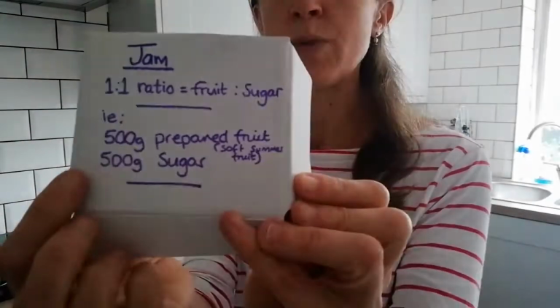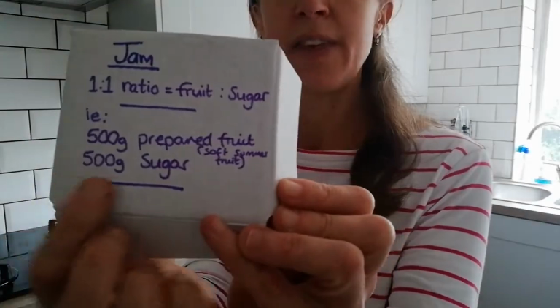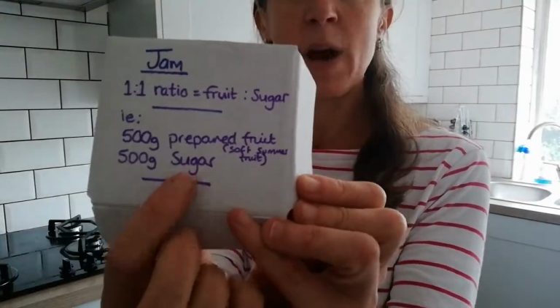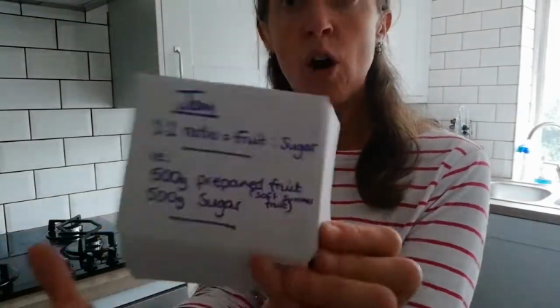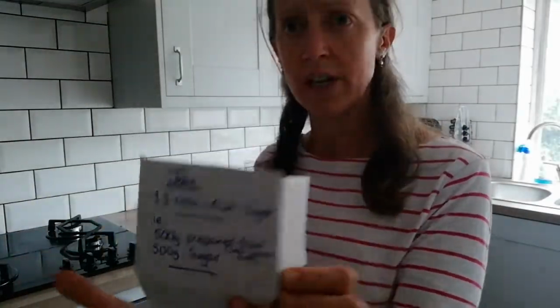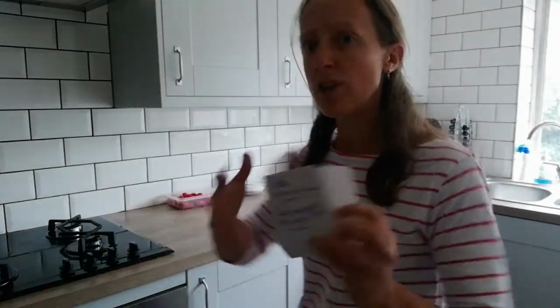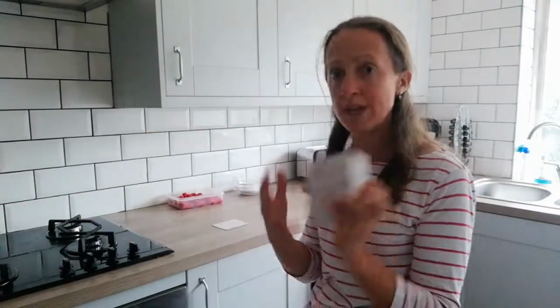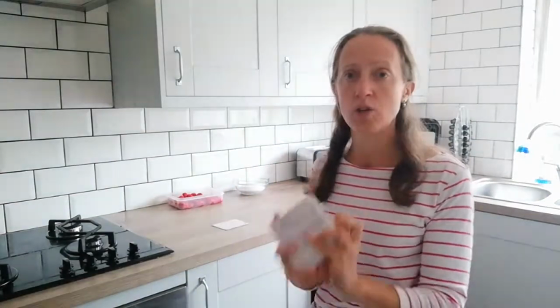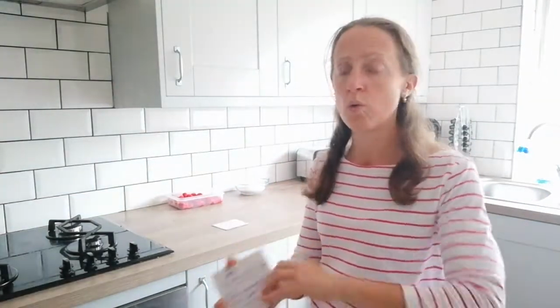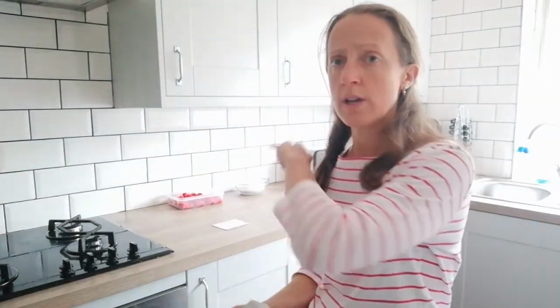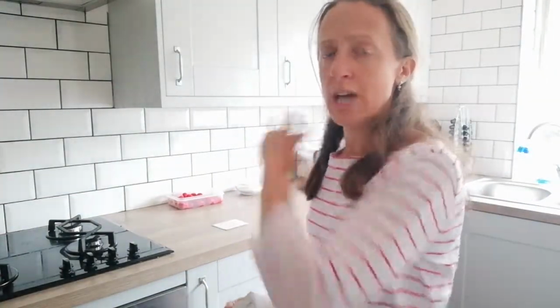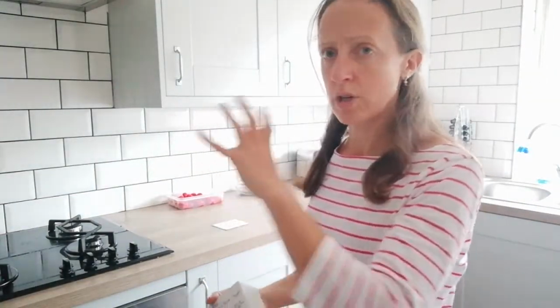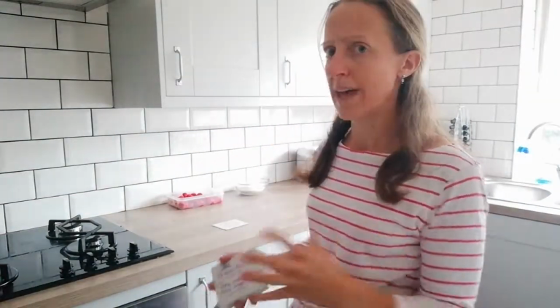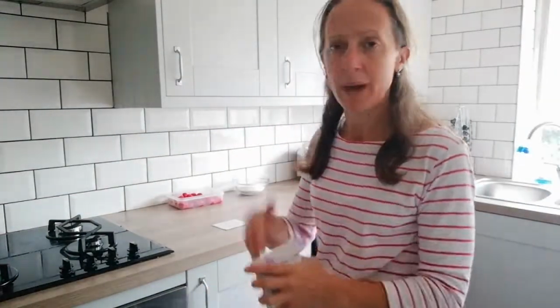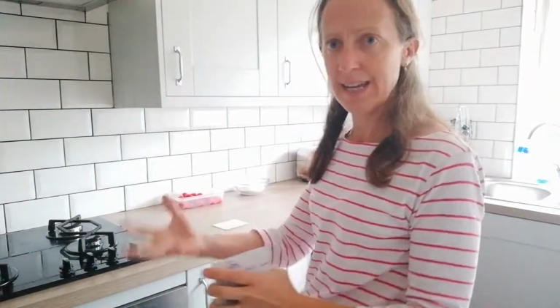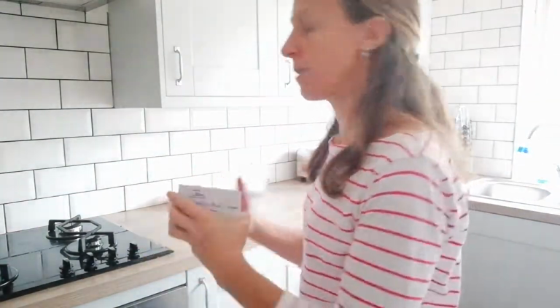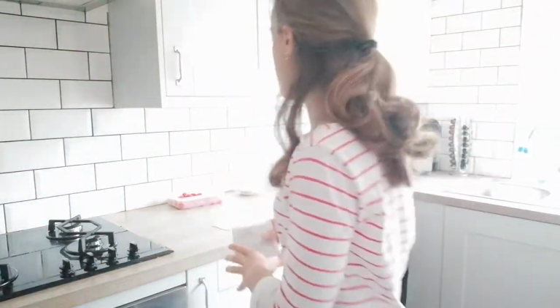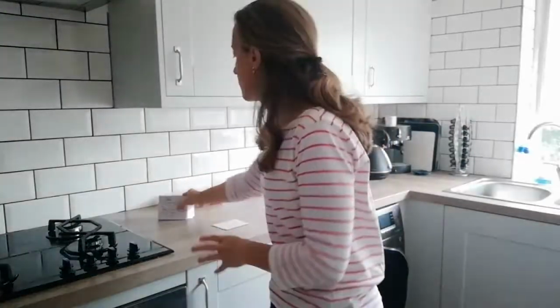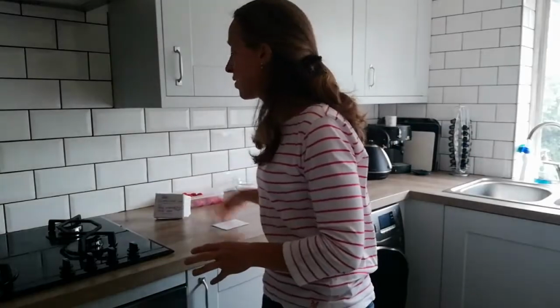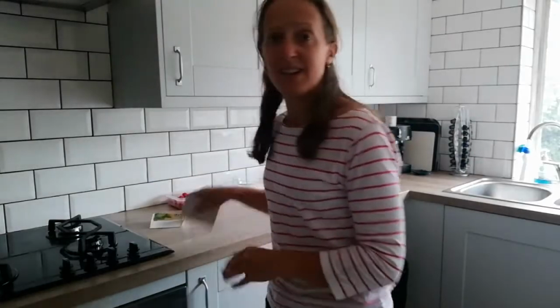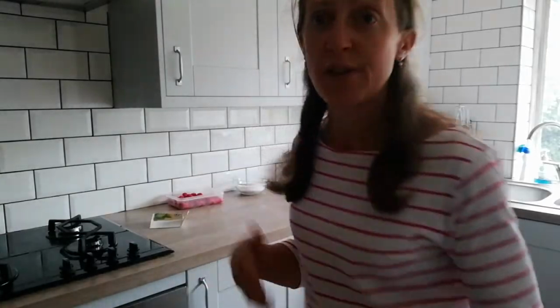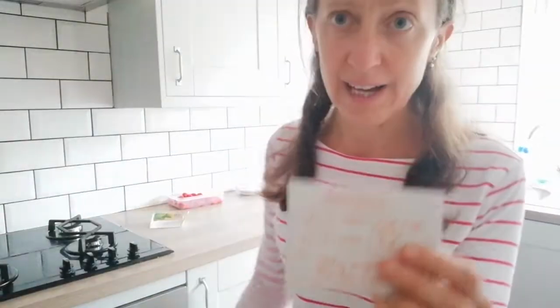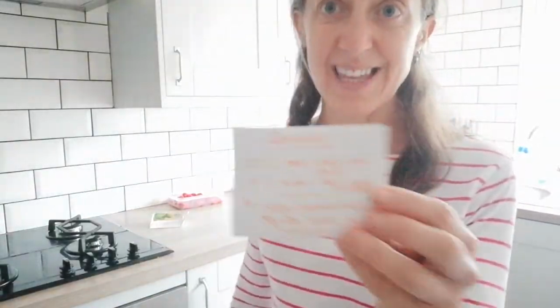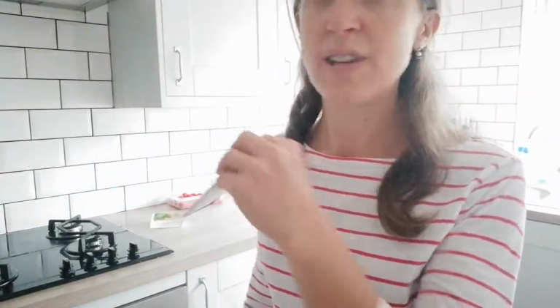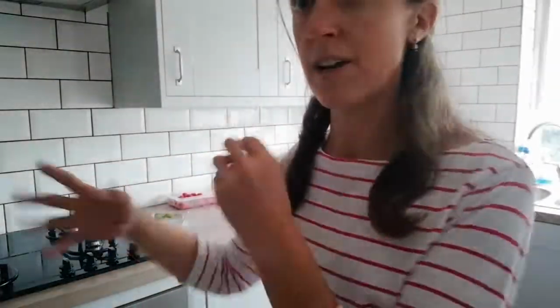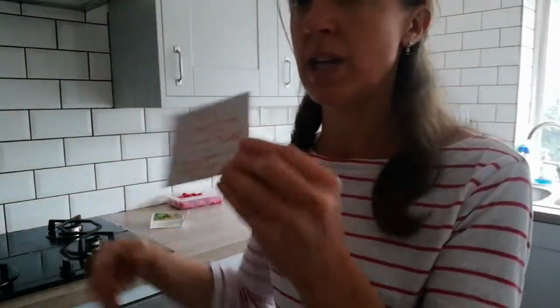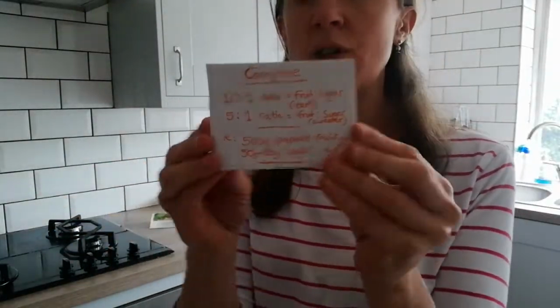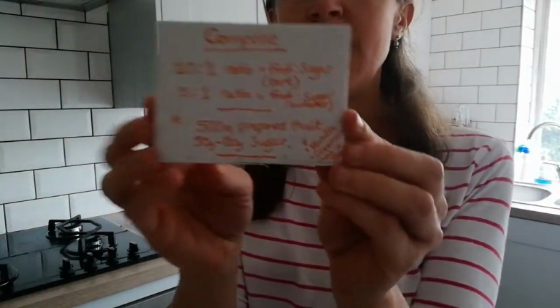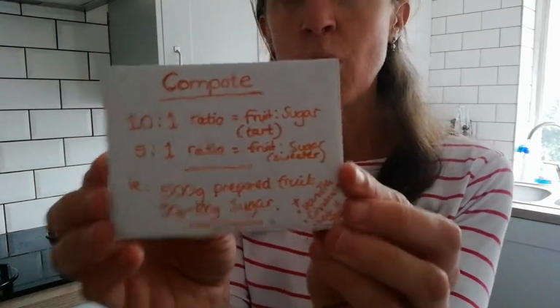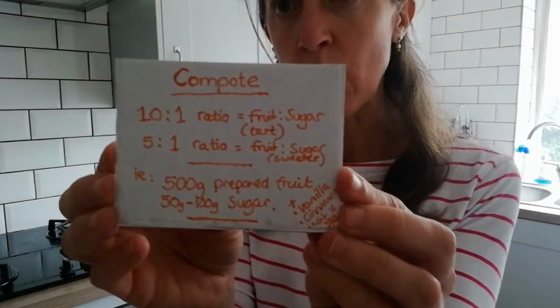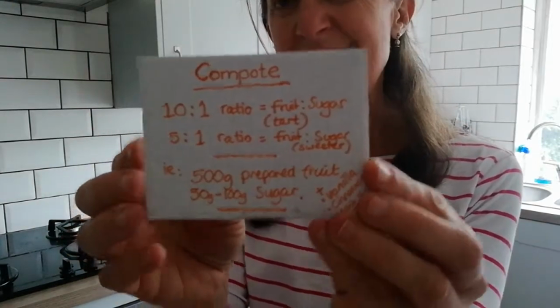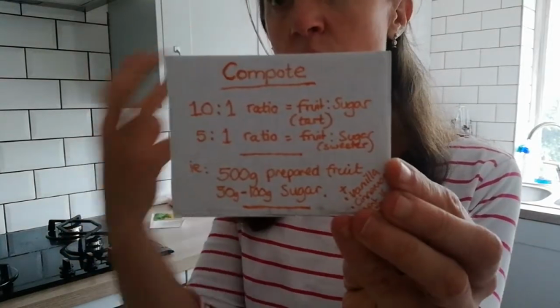Then use the same weight of sugar. You don't need to use all those special jam sugars — they have pectin in them which helps it set, but to be honest the faff of going out to get that isn't worth it. Just use any kind of combination of sugars you have.